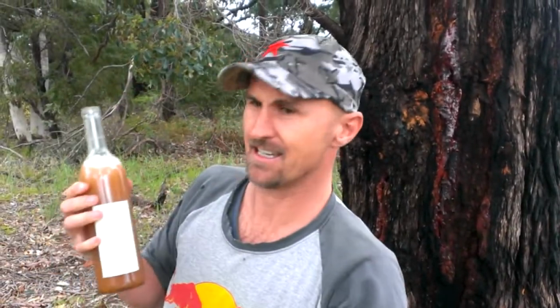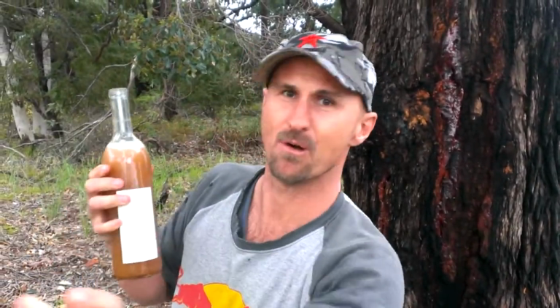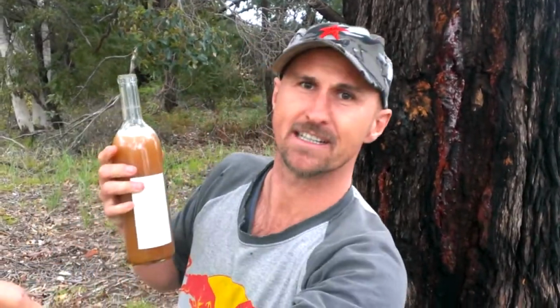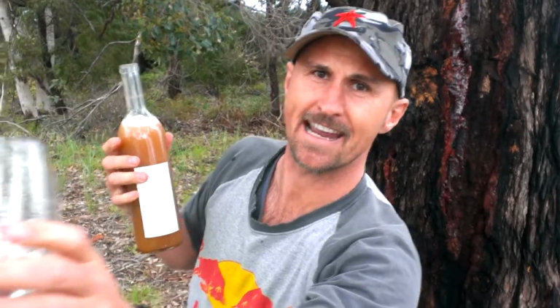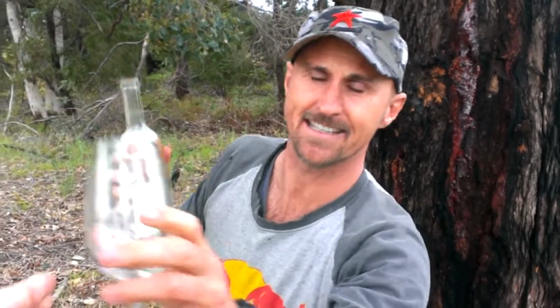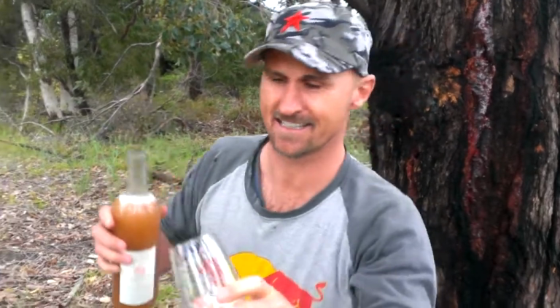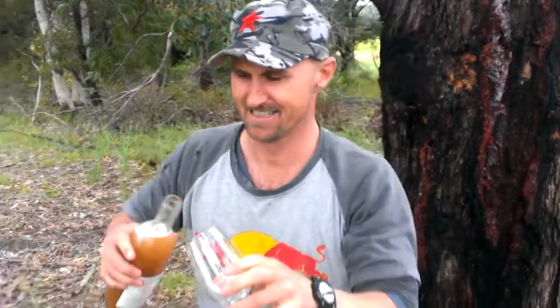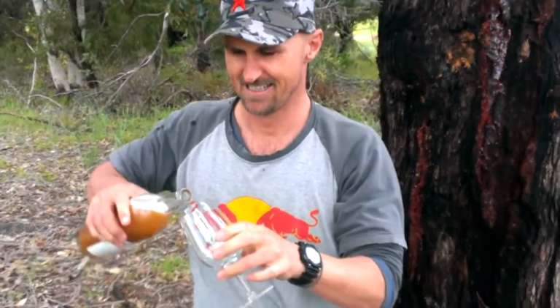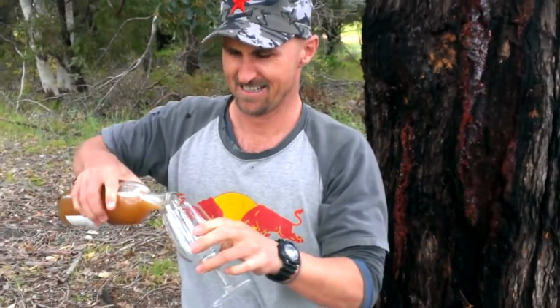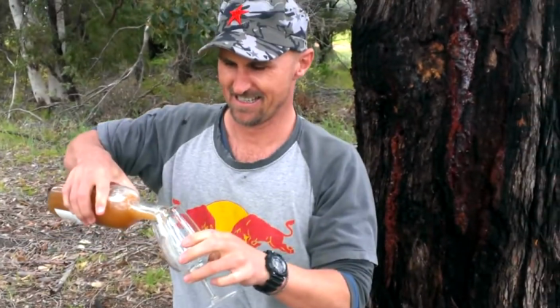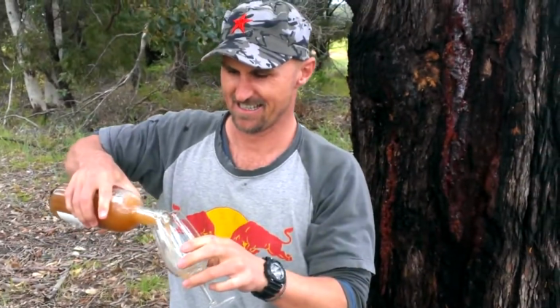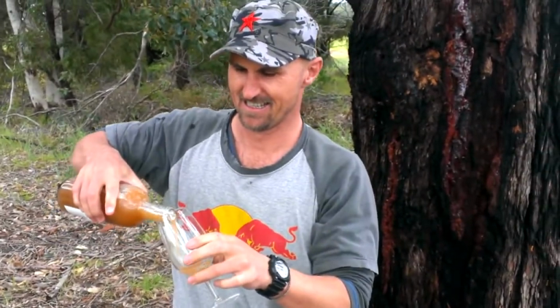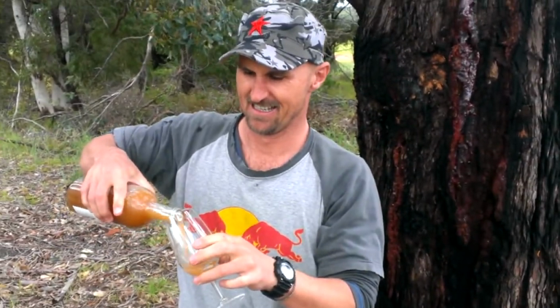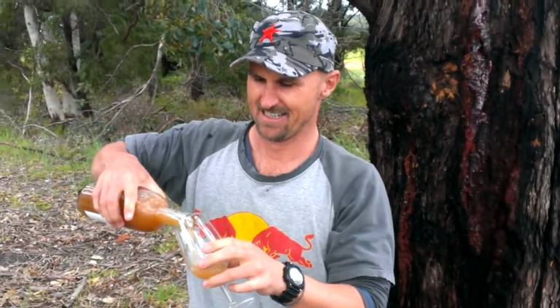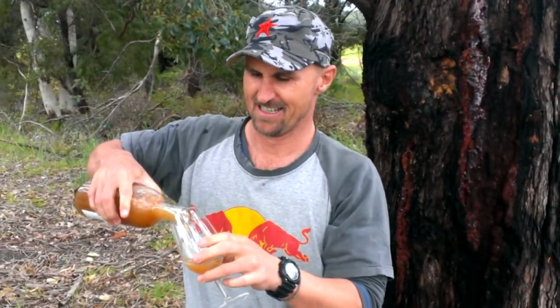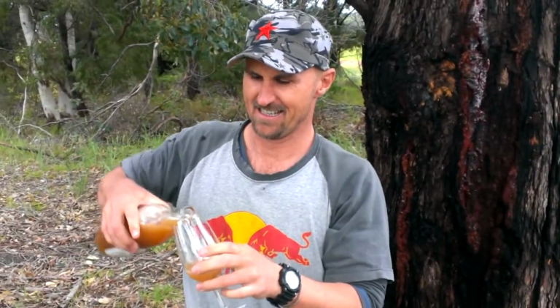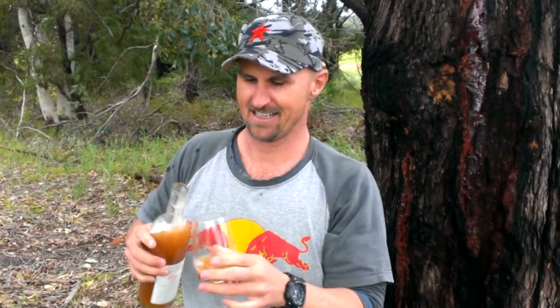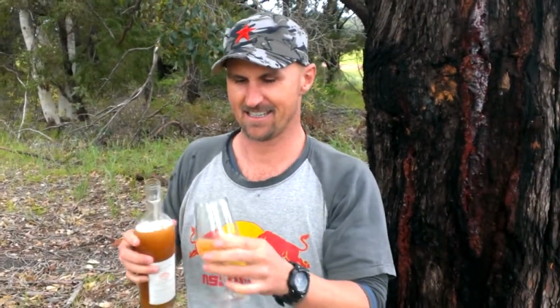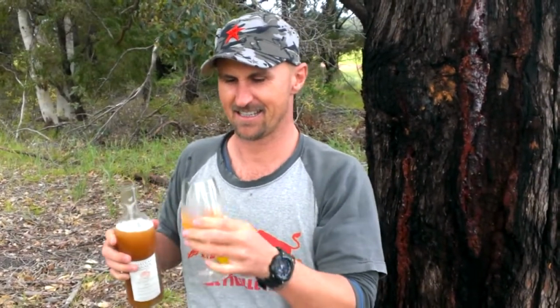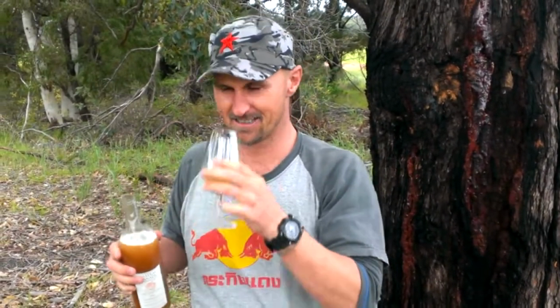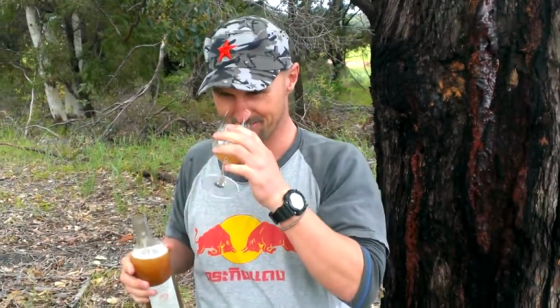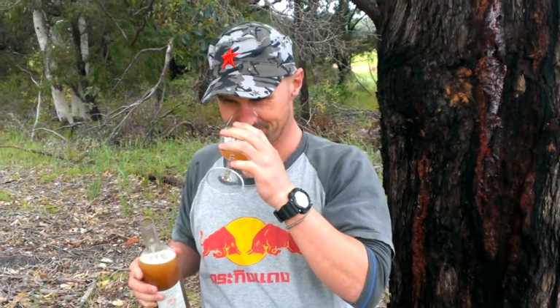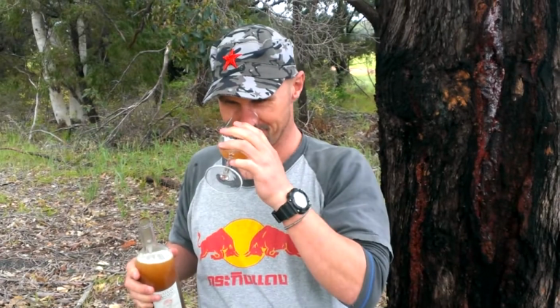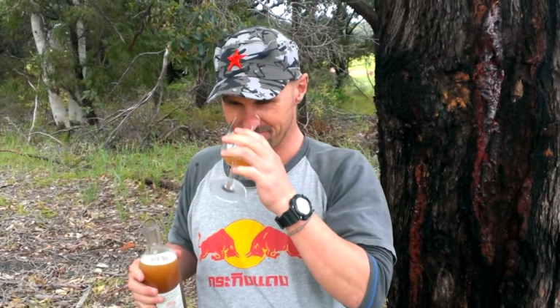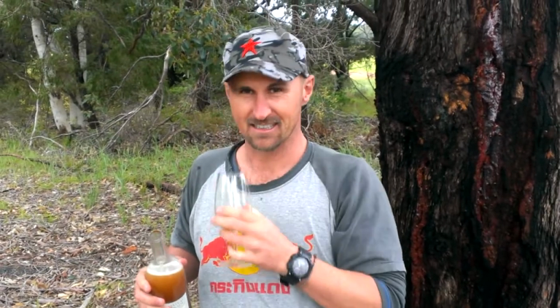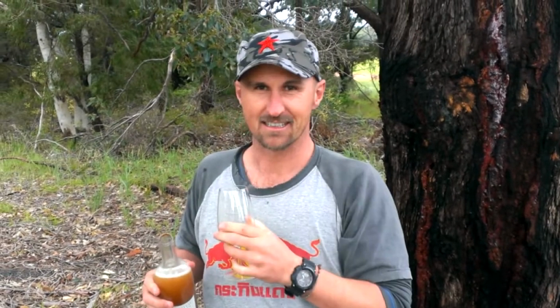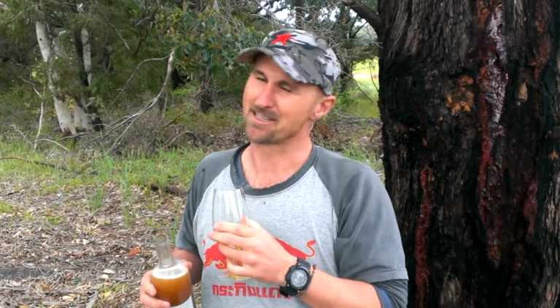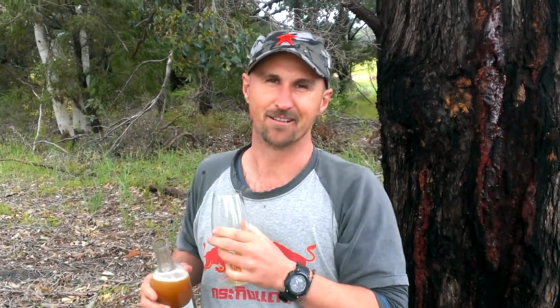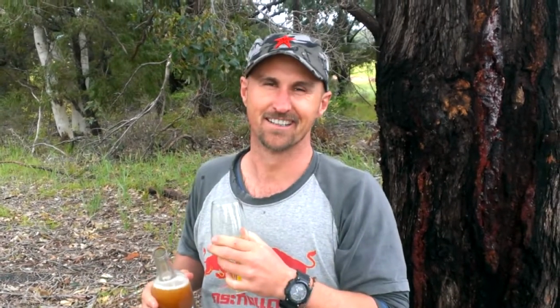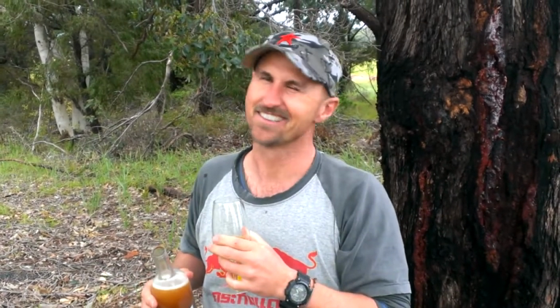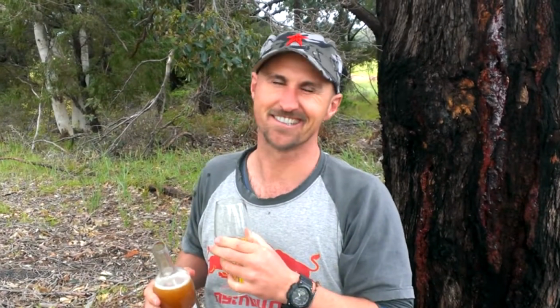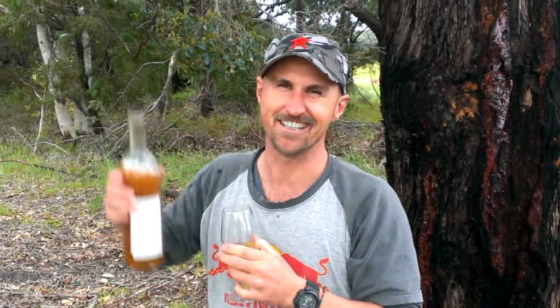You might want to decant this. Mother's milk. Cheers.